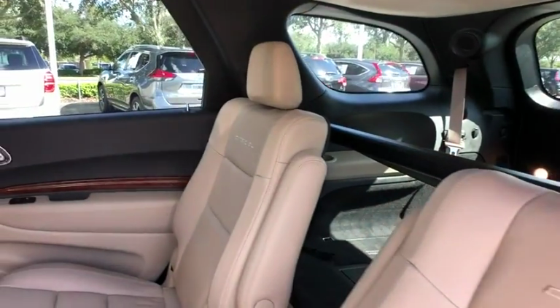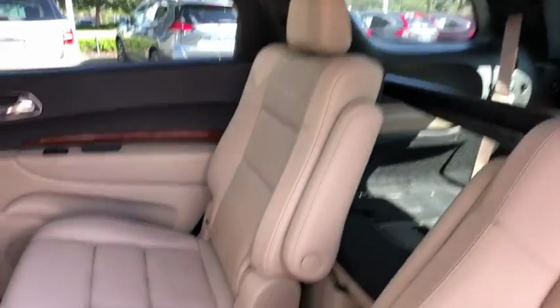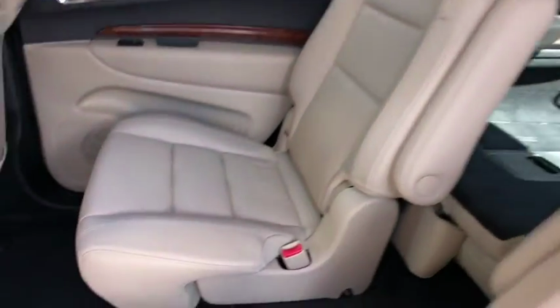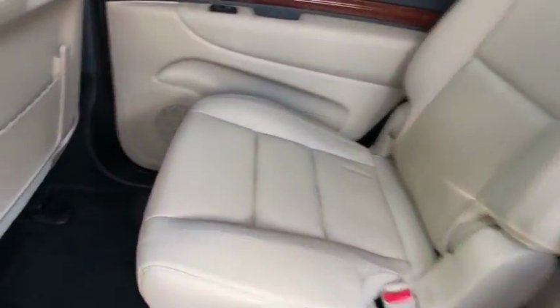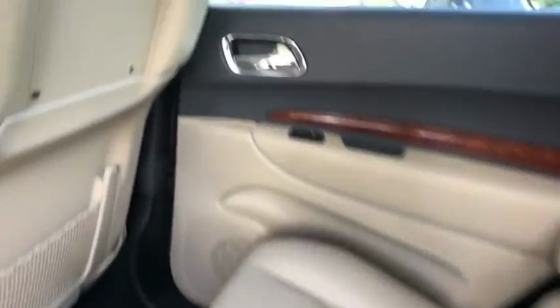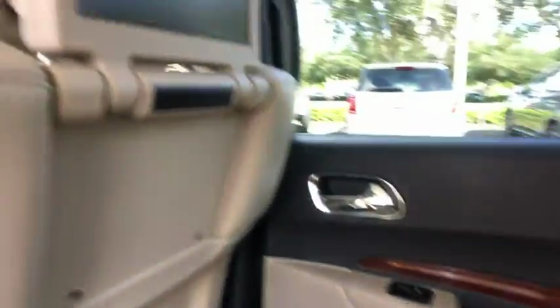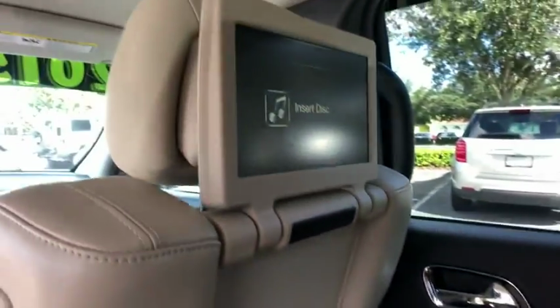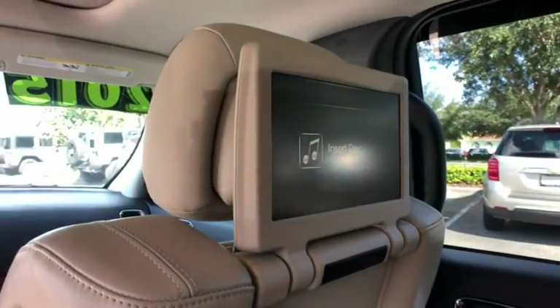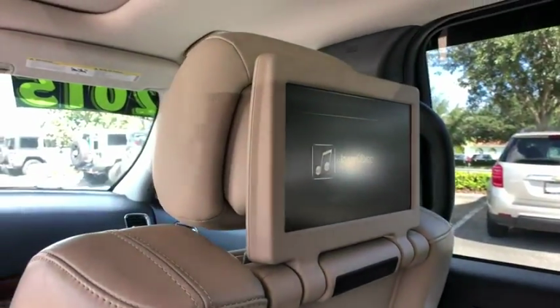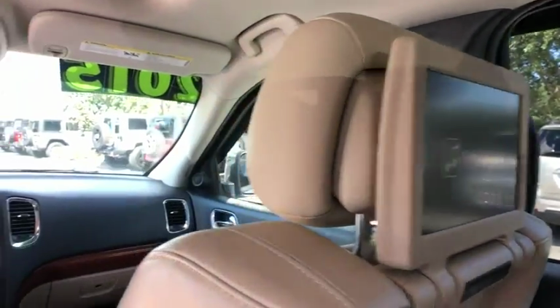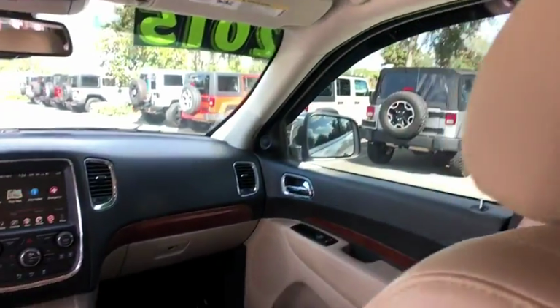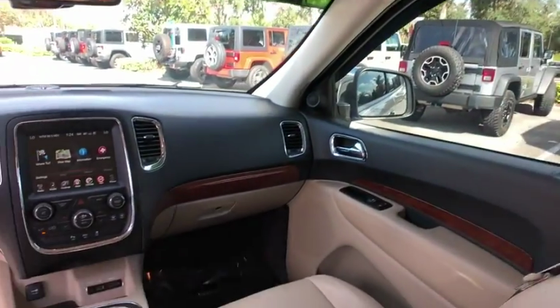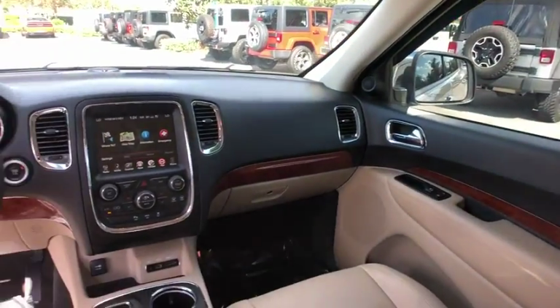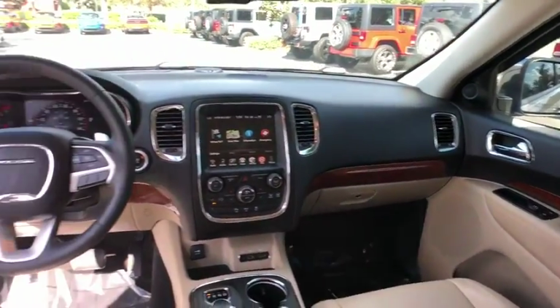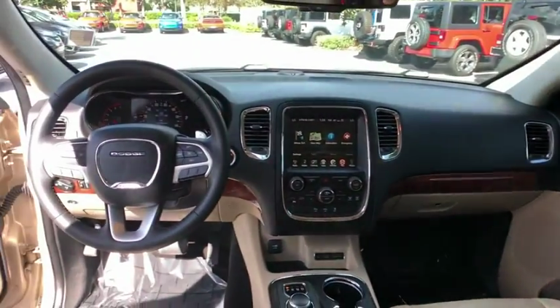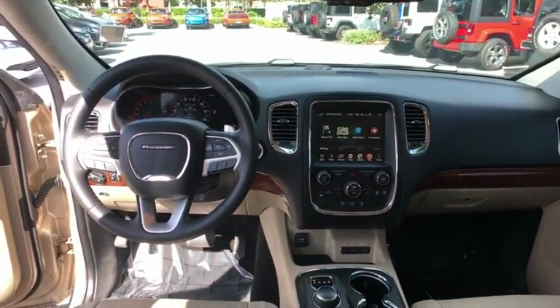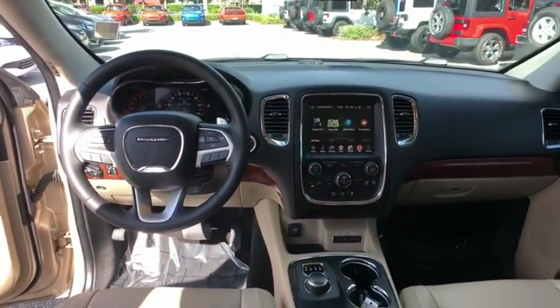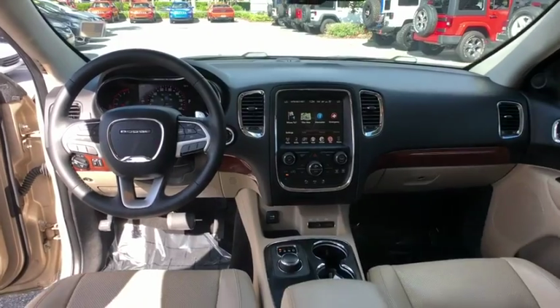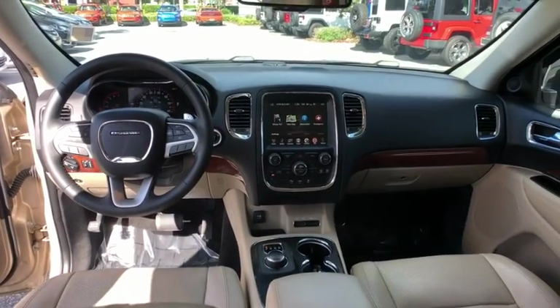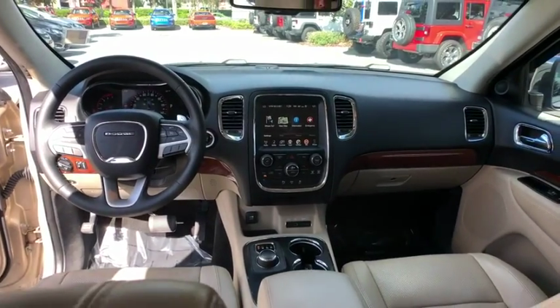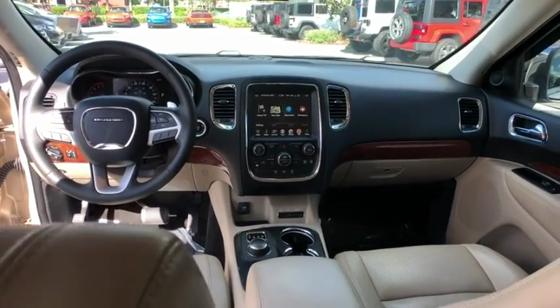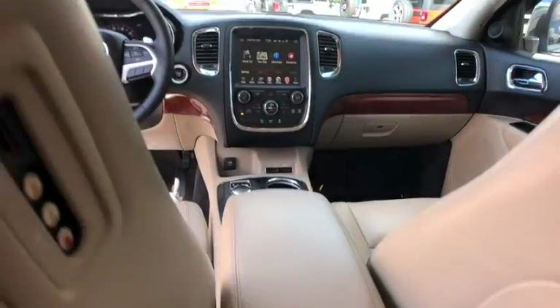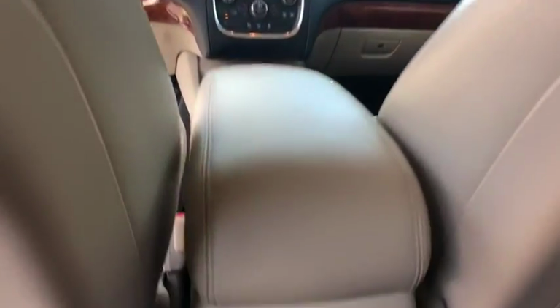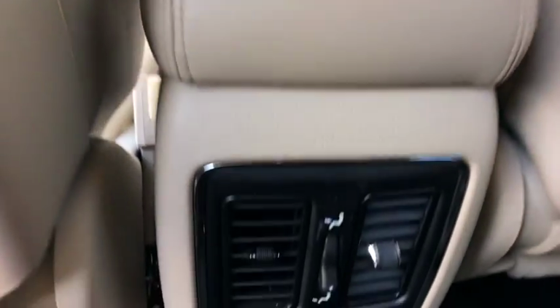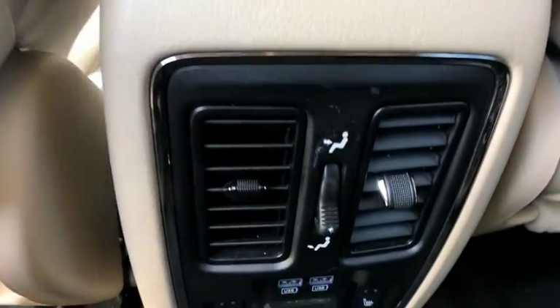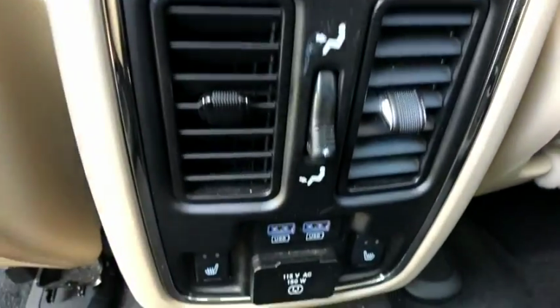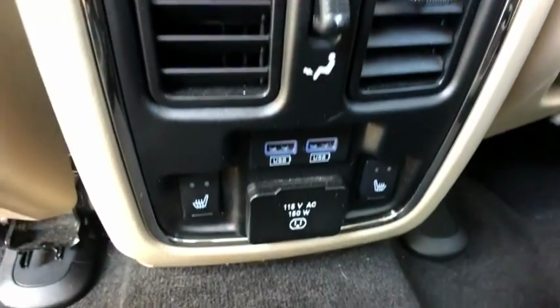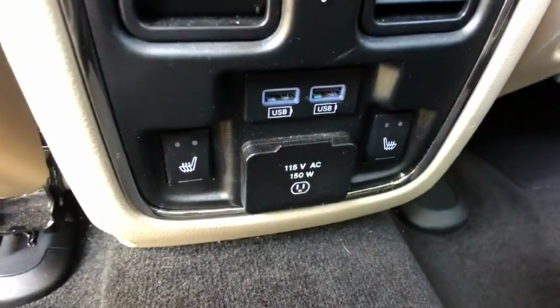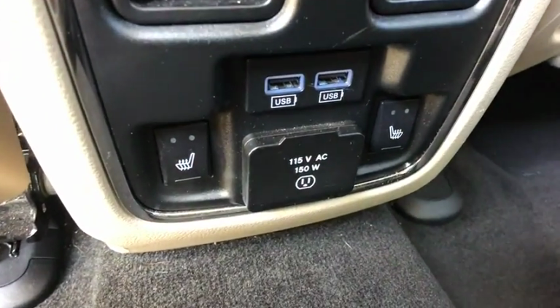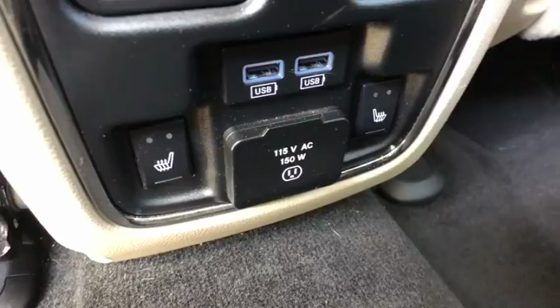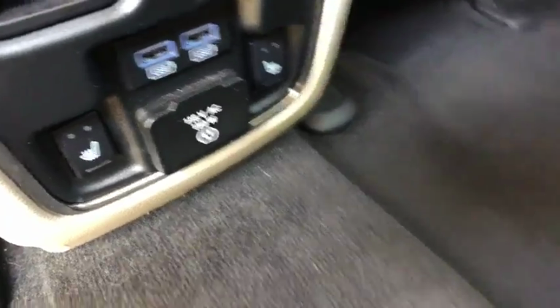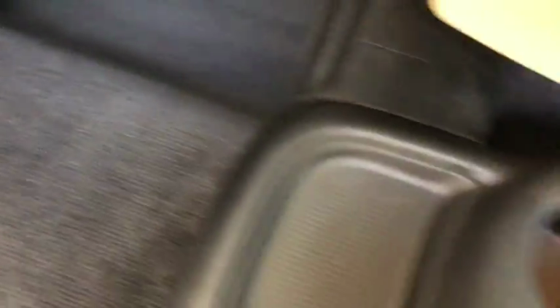Navigation system, Bluetooth, leather-wrapped steering wheel, power steering, adjustable steering wheel, keyless start, four-wheel disc brakes, cruise control, aluminum wheels, floor mats. Your new ride is just a phone call away.